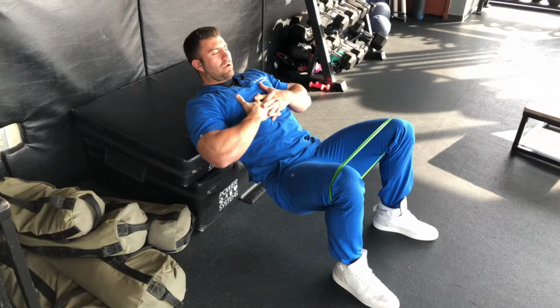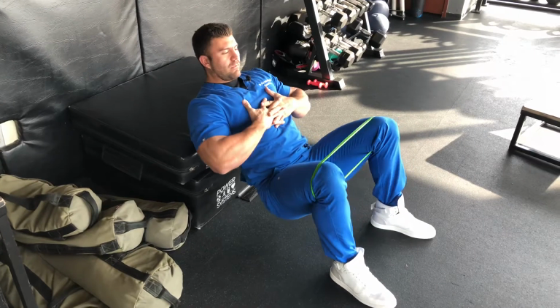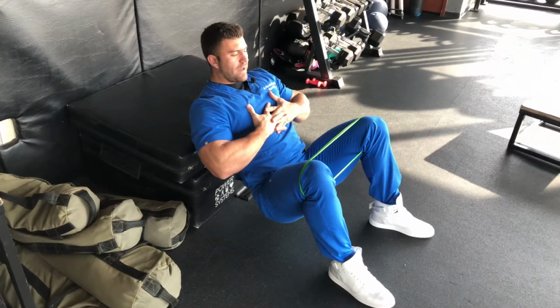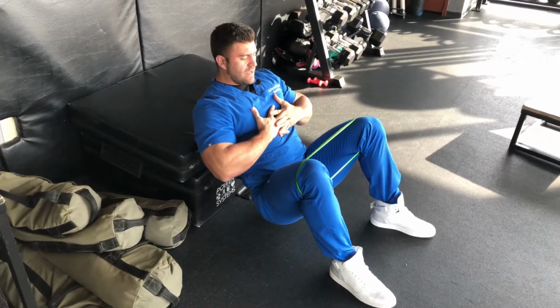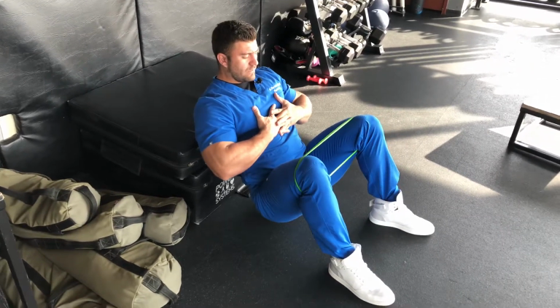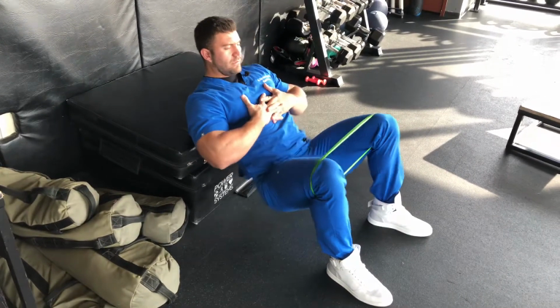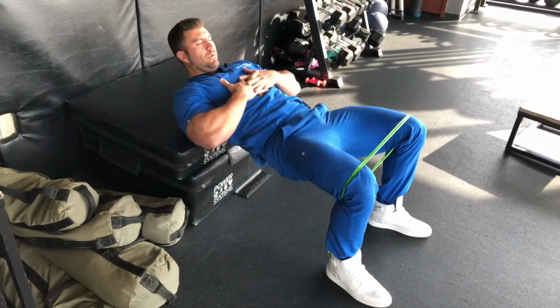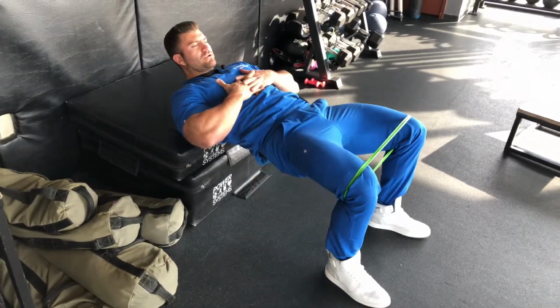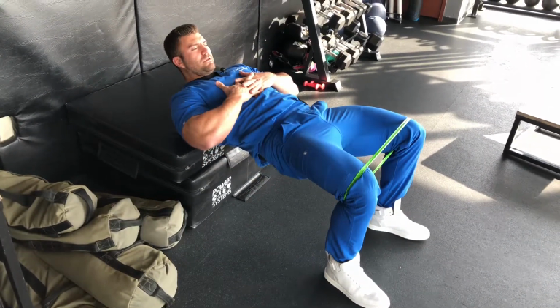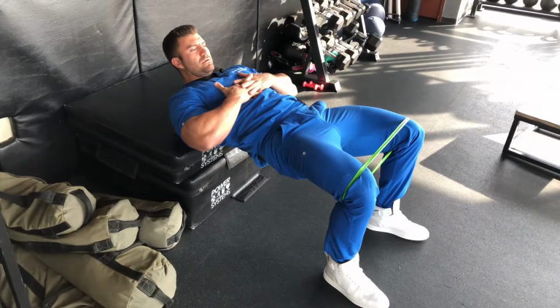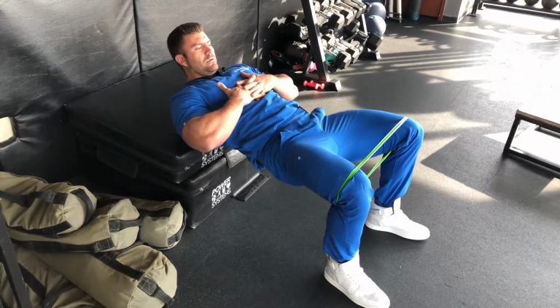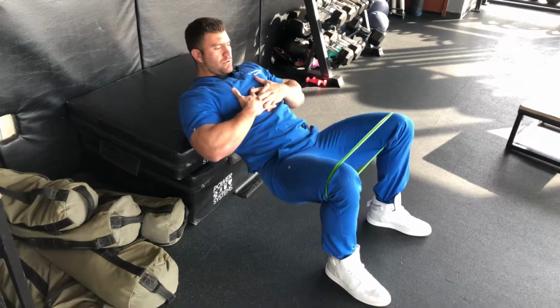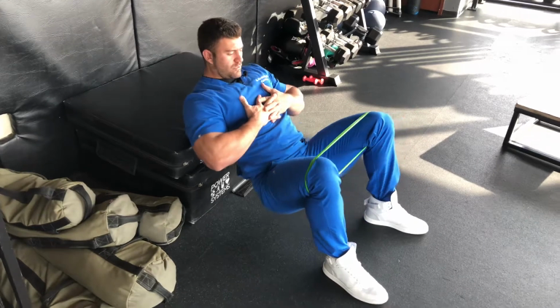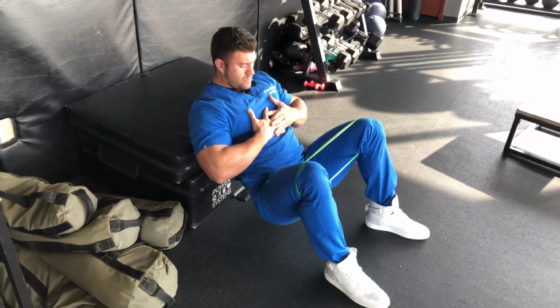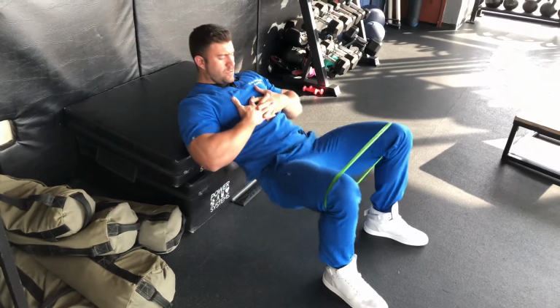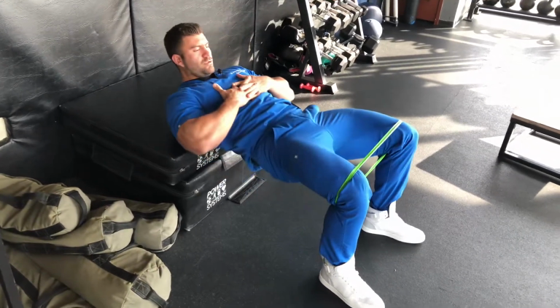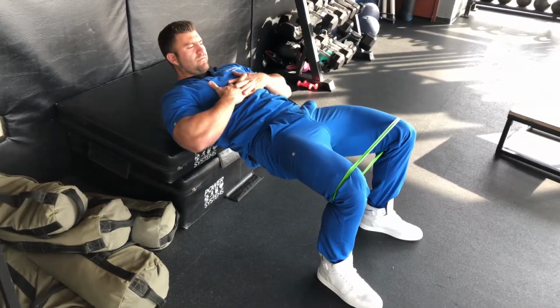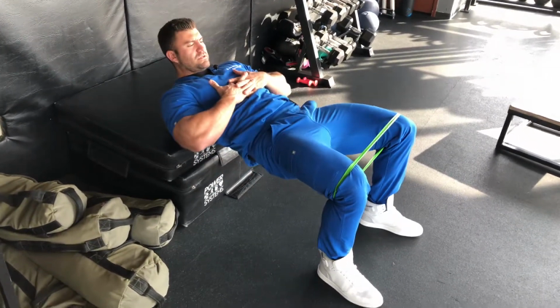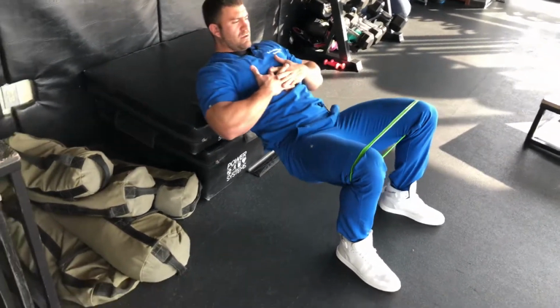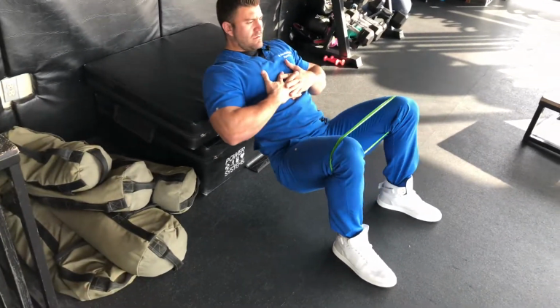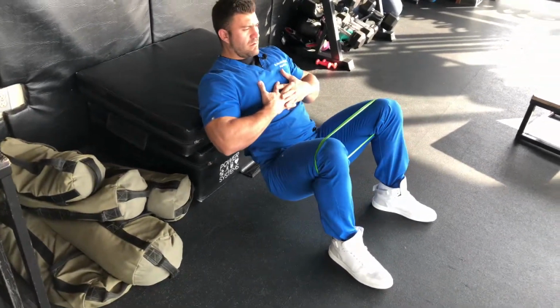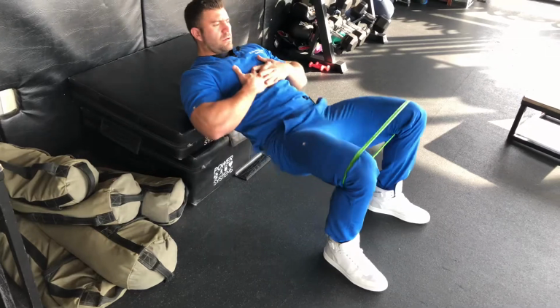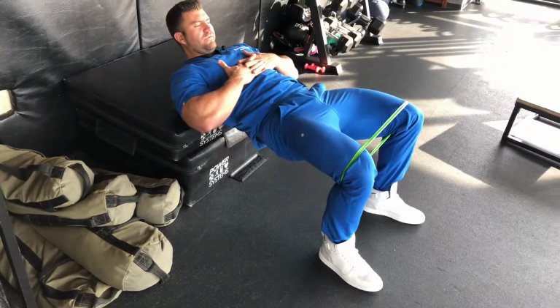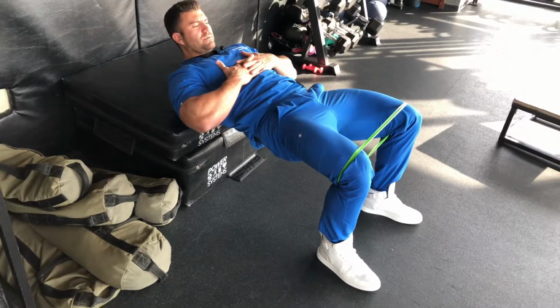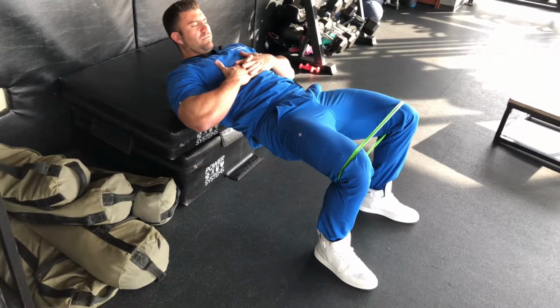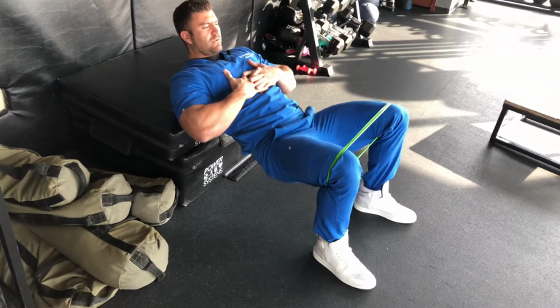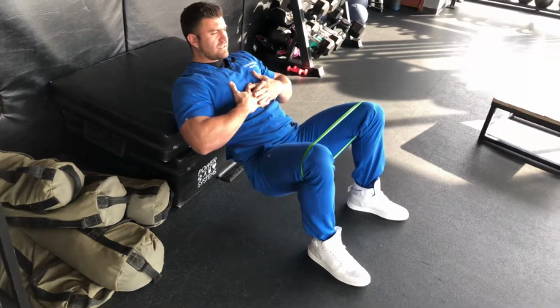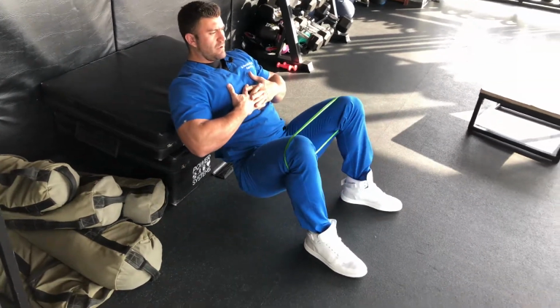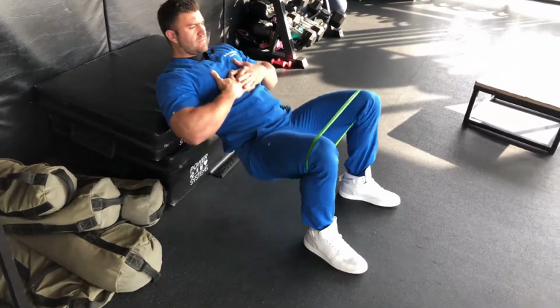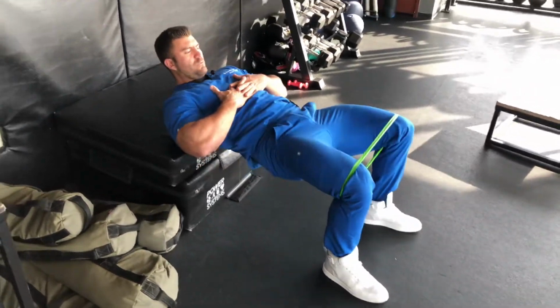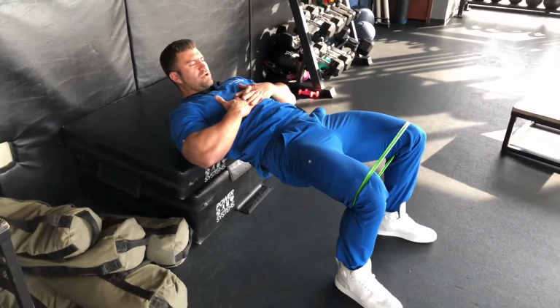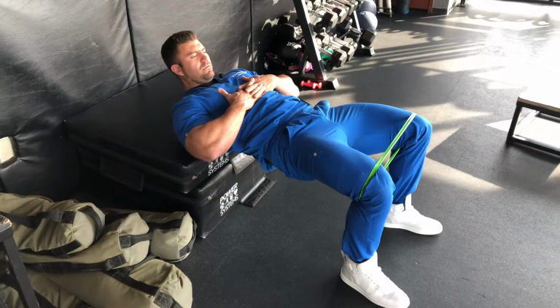We're going to come down — the whole body comes down, driving through the heel. Up, squeeze the glutes. Control, drive, and squeeze. Looking for 15 reps, about a three-second hold there at the top. Get that full contraction out of the glutes.